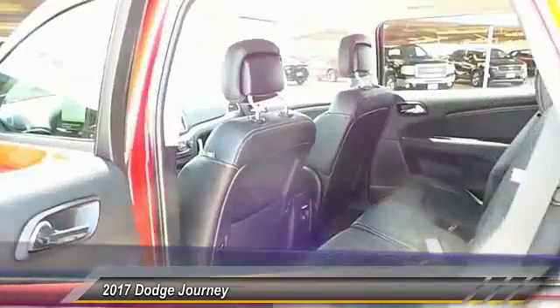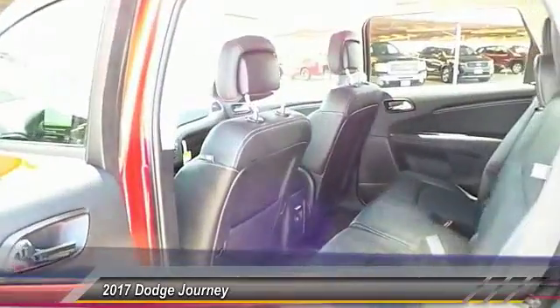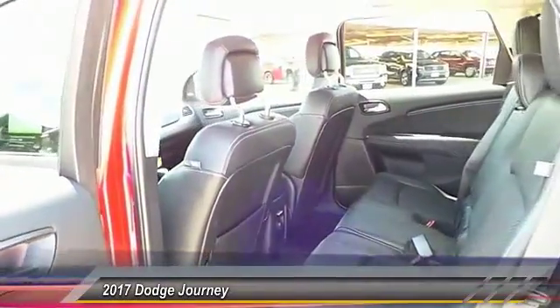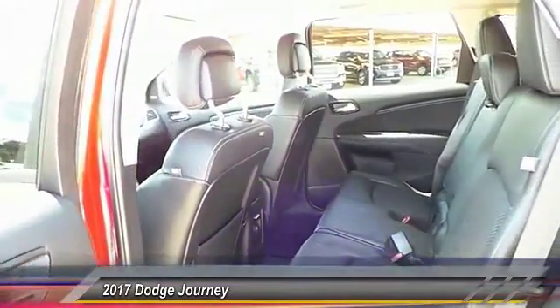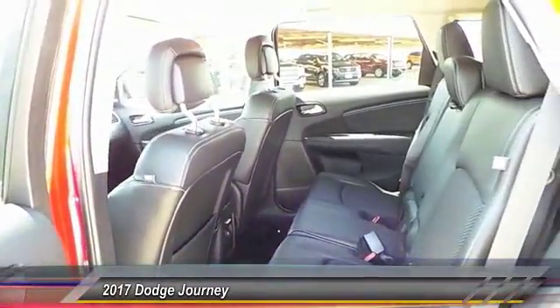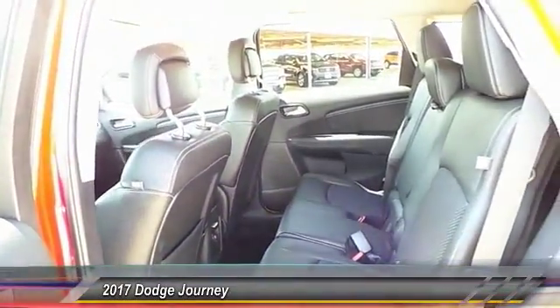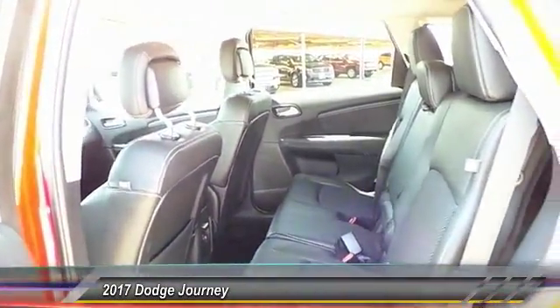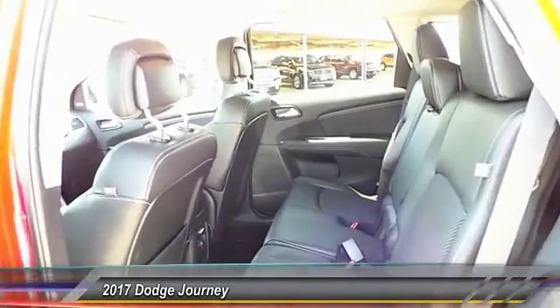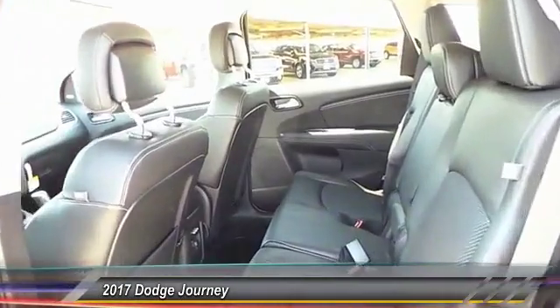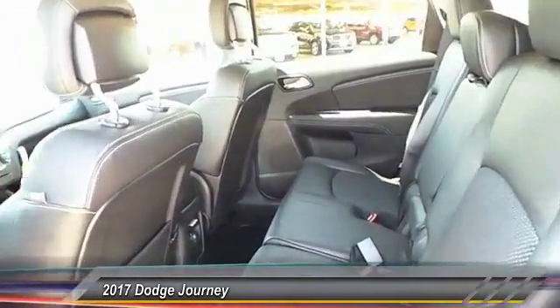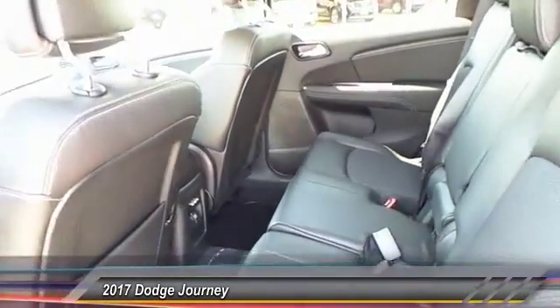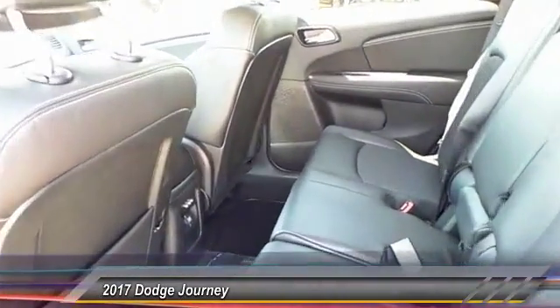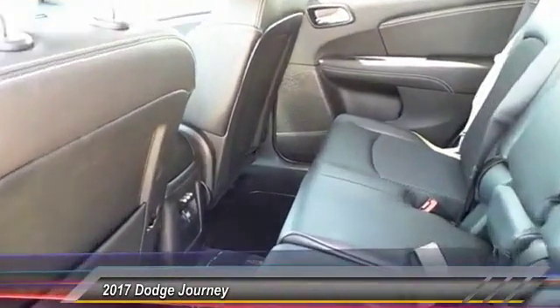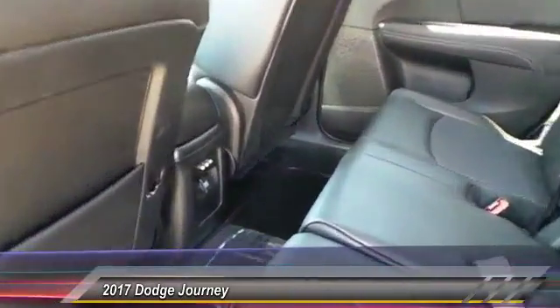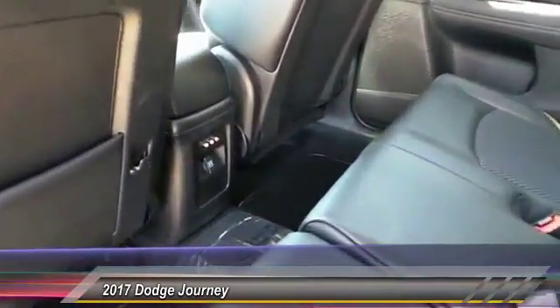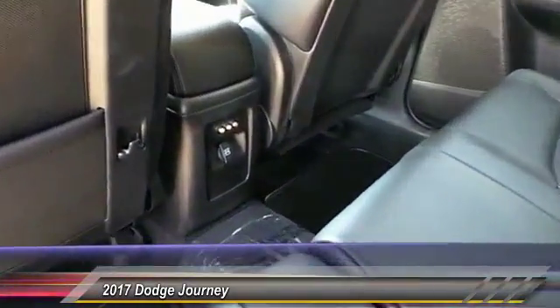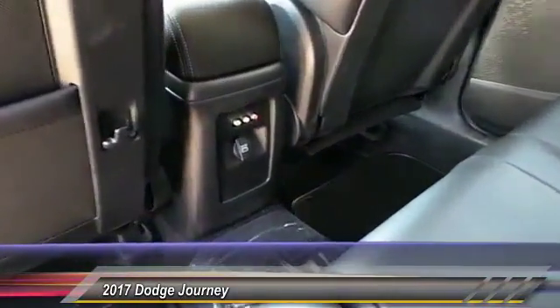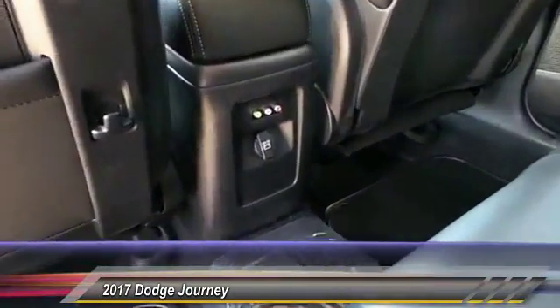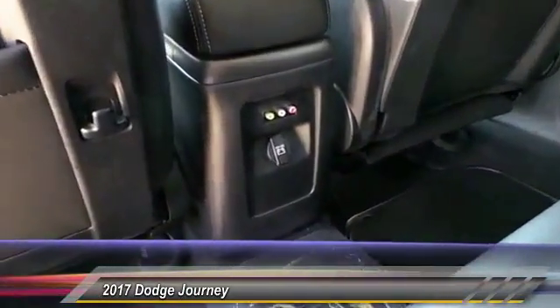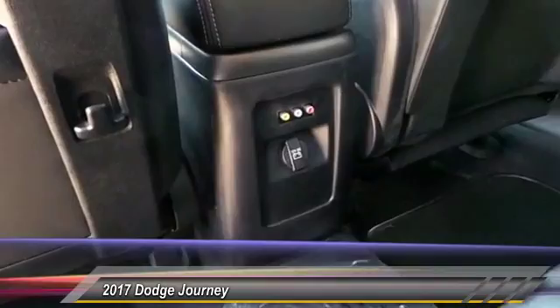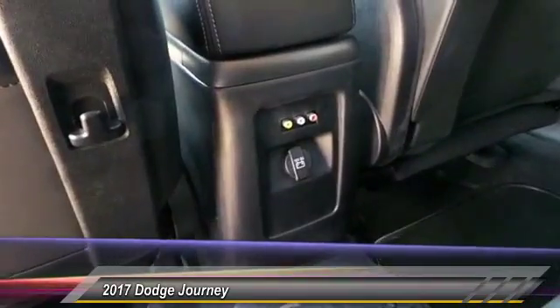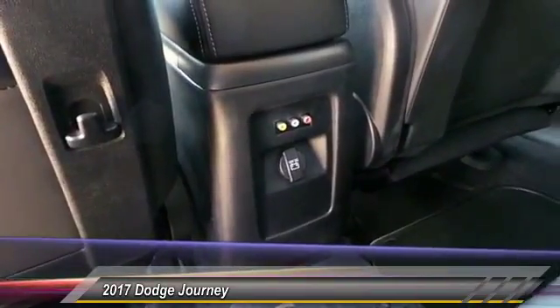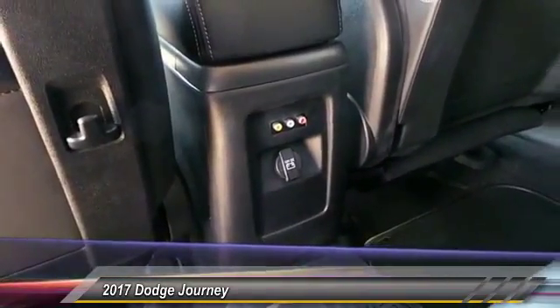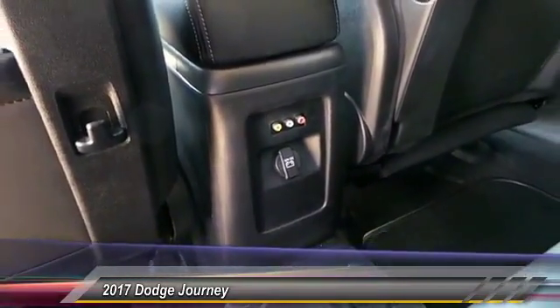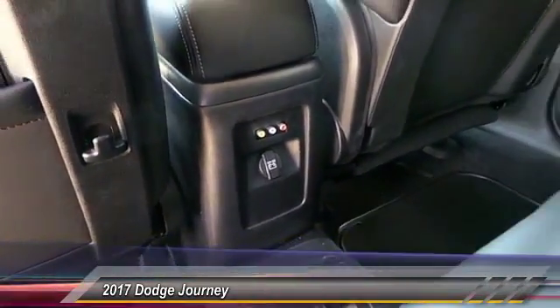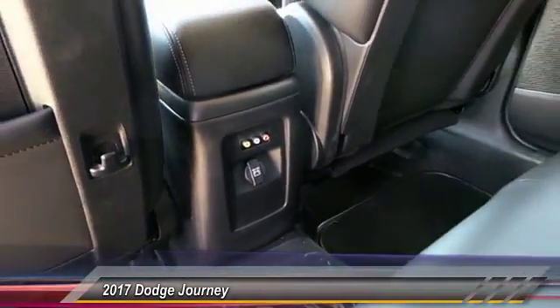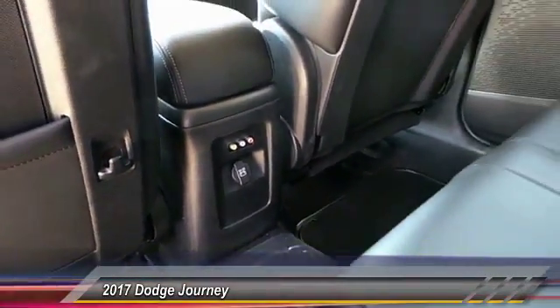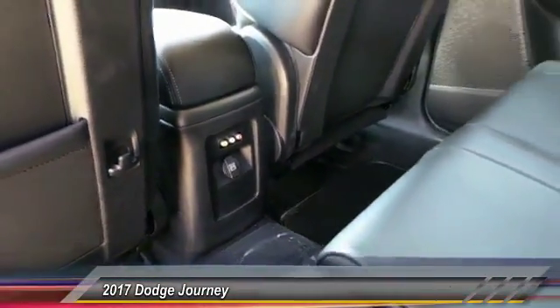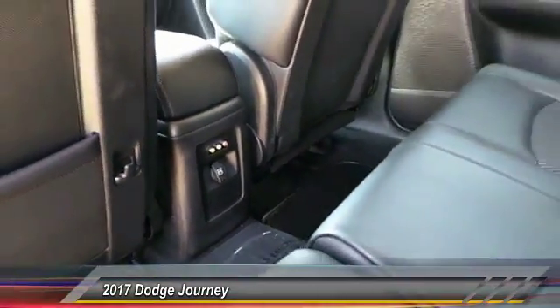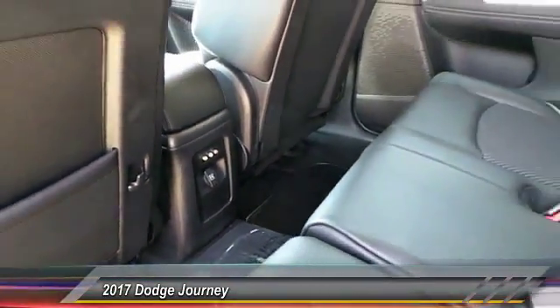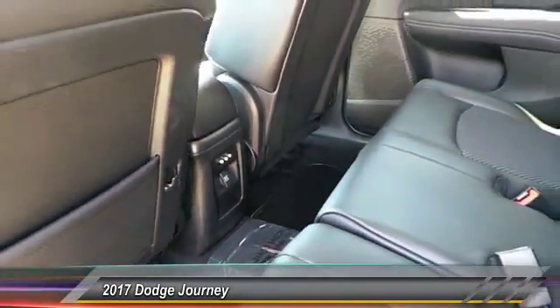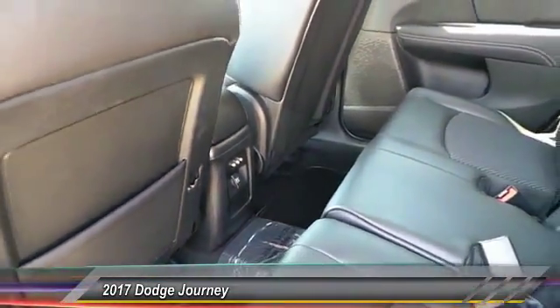The Journey's optional third row seat along with innovative features, like a chilled beverage cooler and in-floor storage bins, make it a good and affordable alternative to a traditional minivan. And it's priced below $35,000.